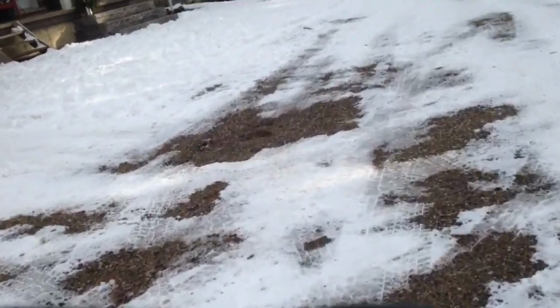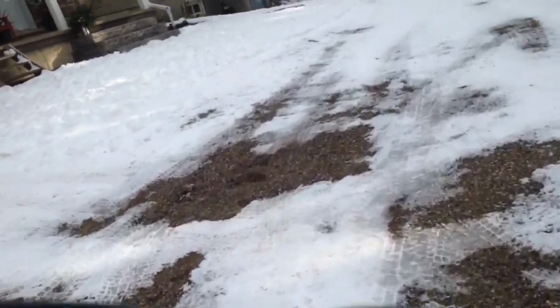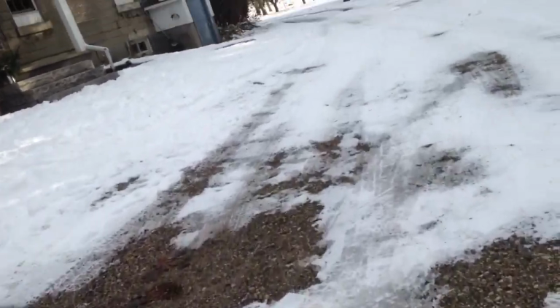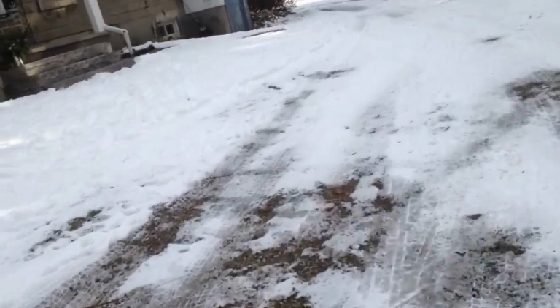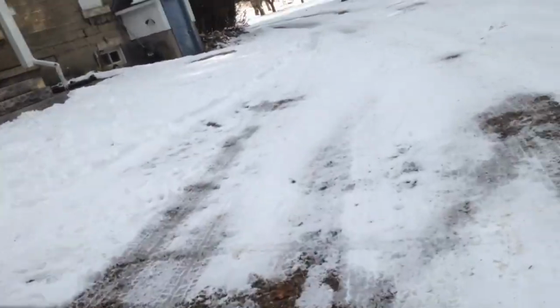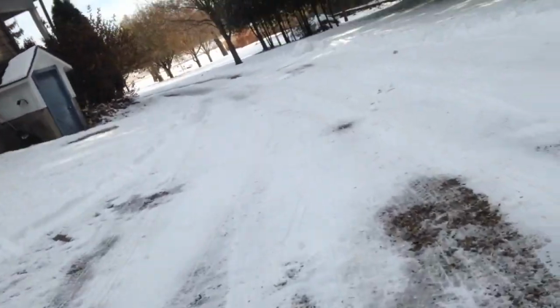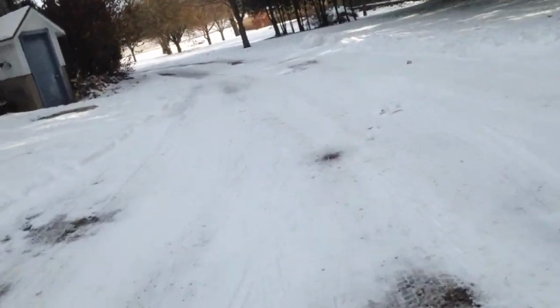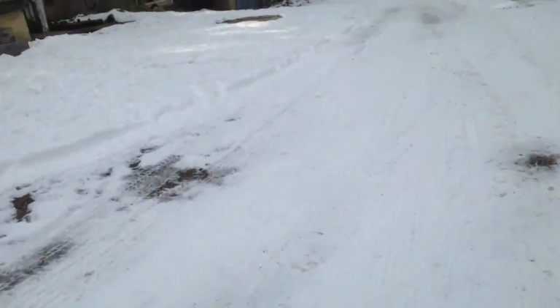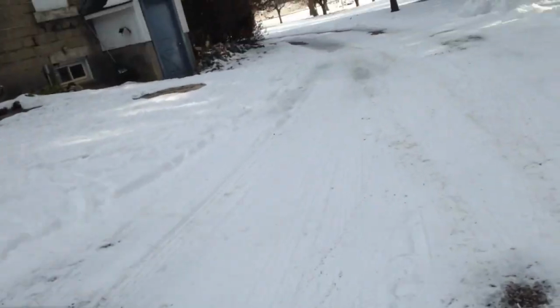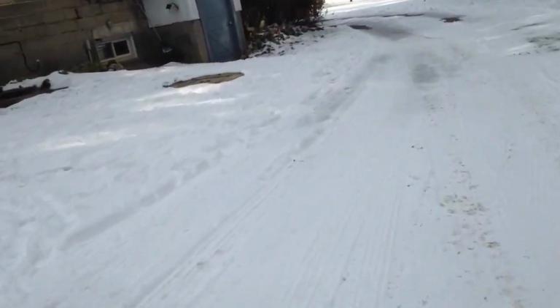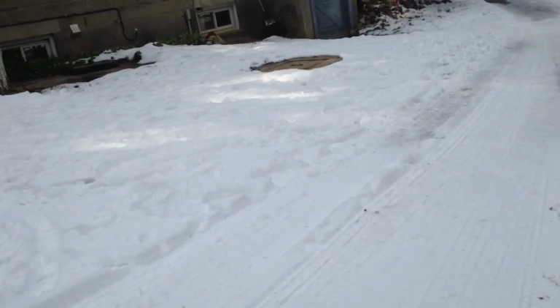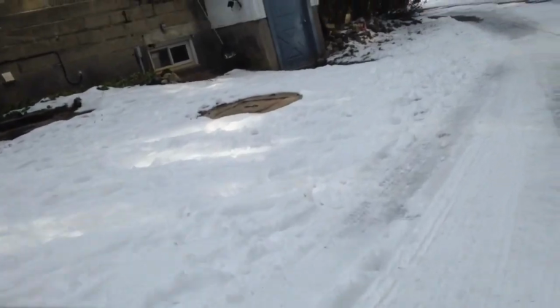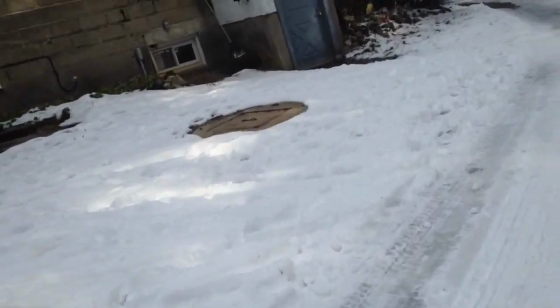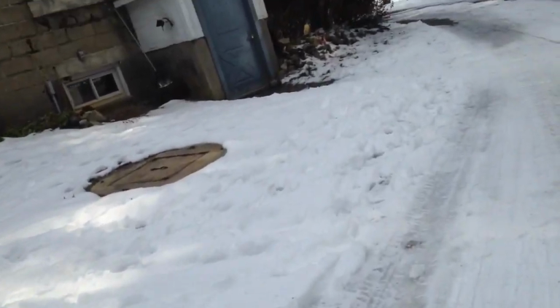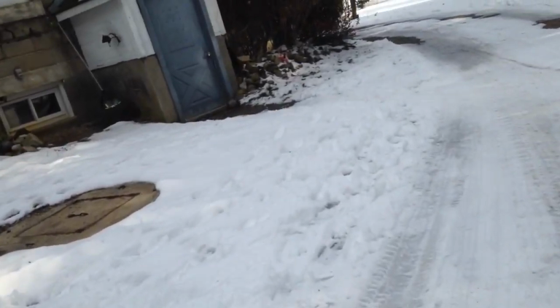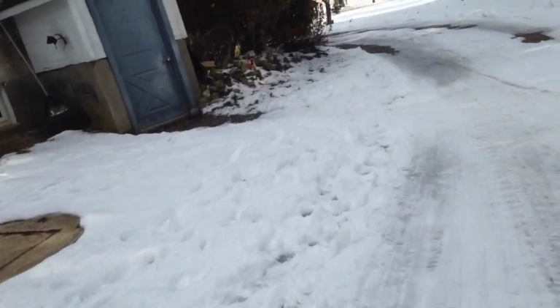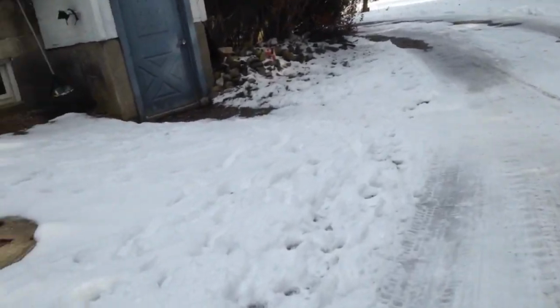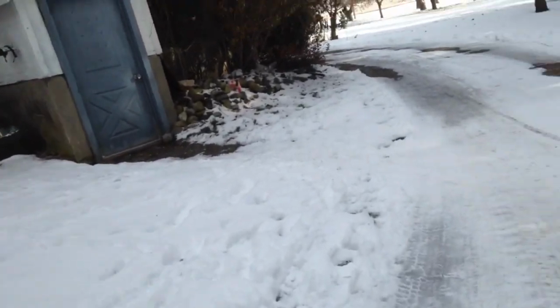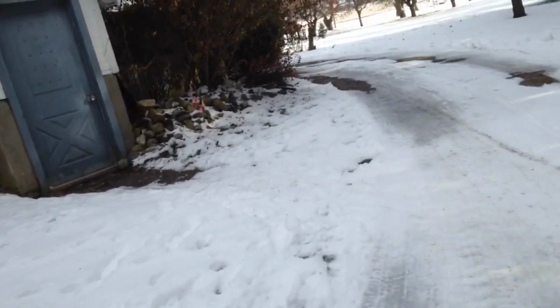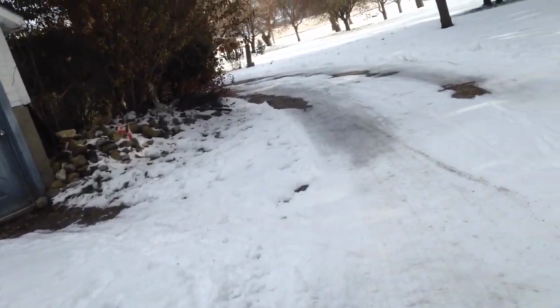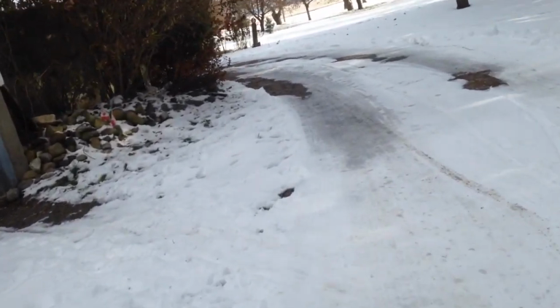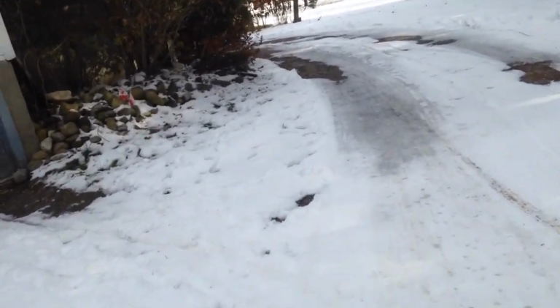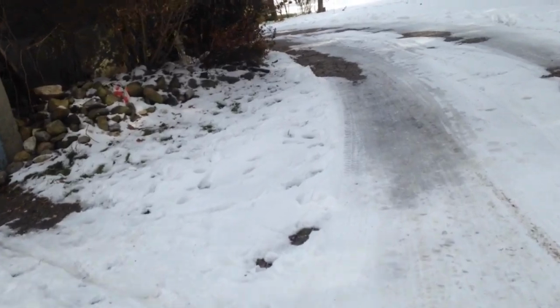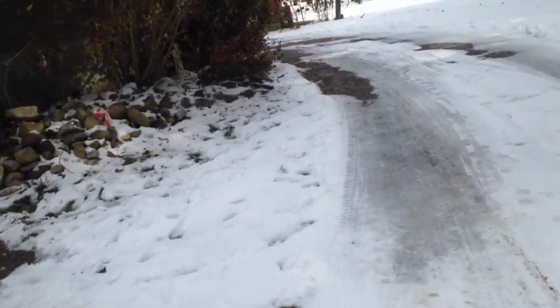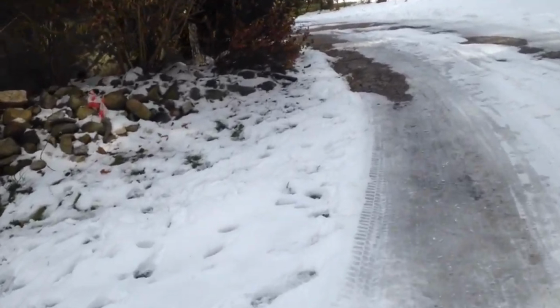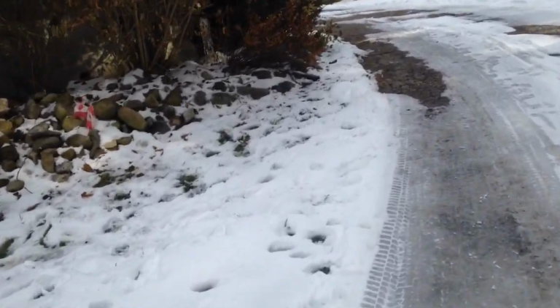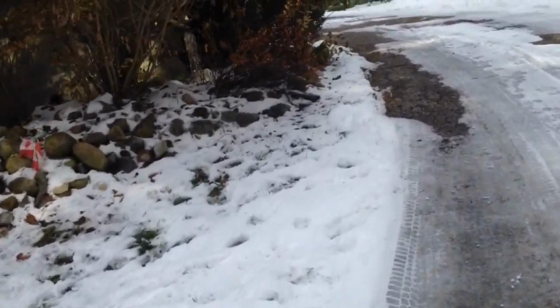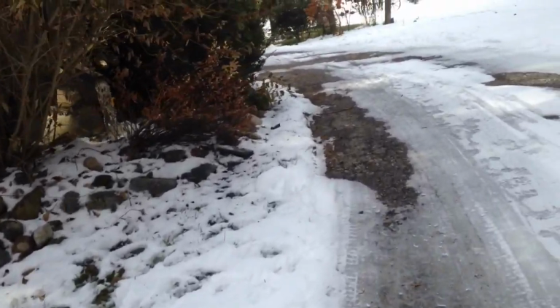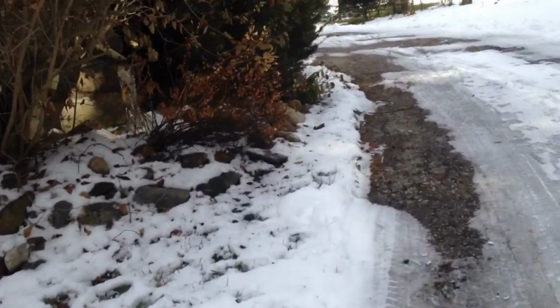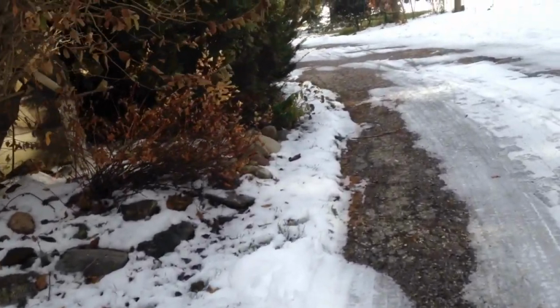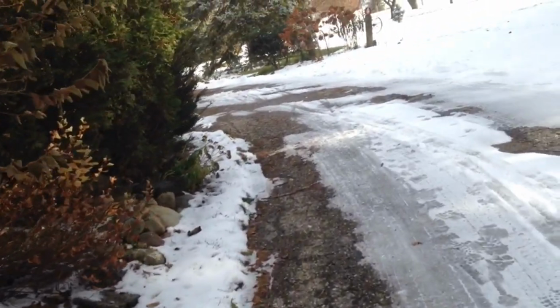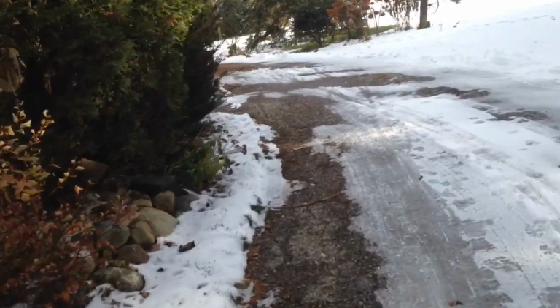Yeah, I'll come to a point here. Here you go — you got some ice here. You don't want to go very fast and you want to put your feet on the ground to sort of shift you through. This spot here is a little bit spicy in some spots.